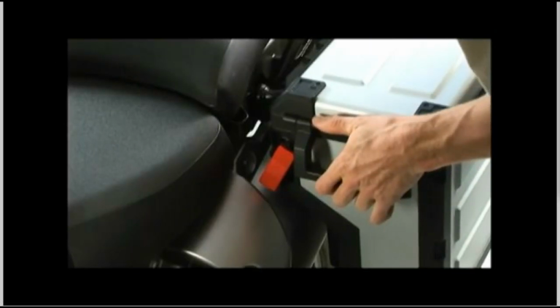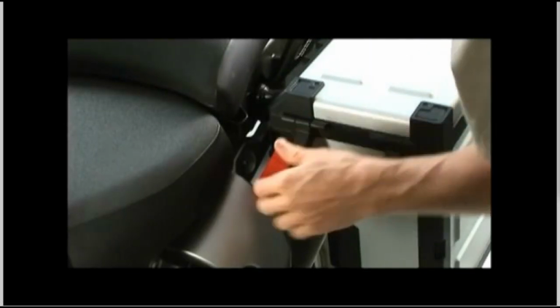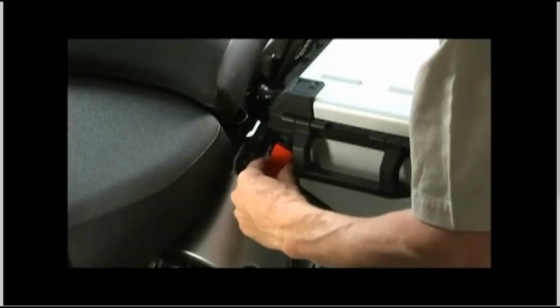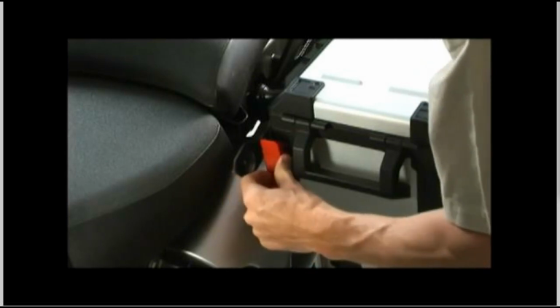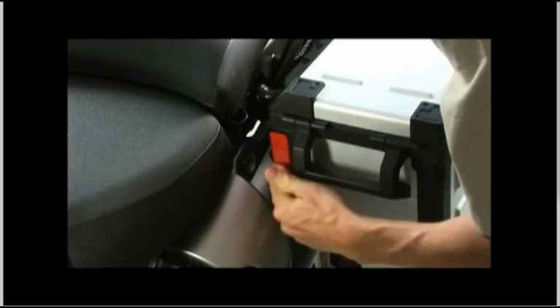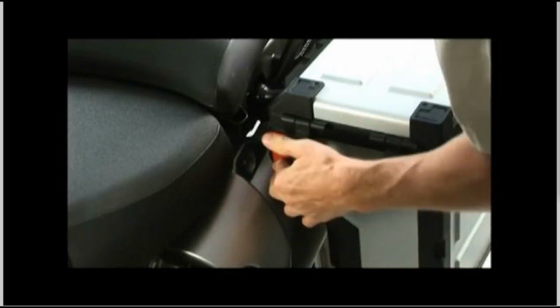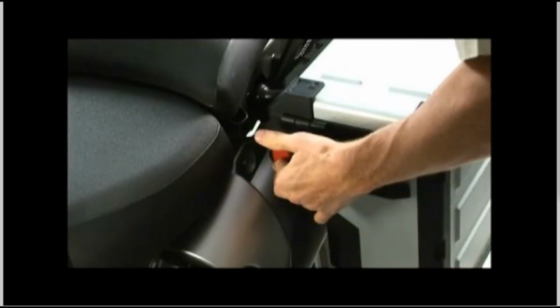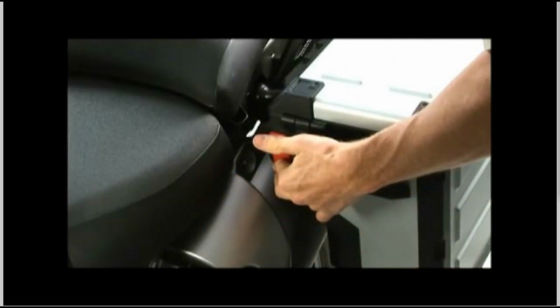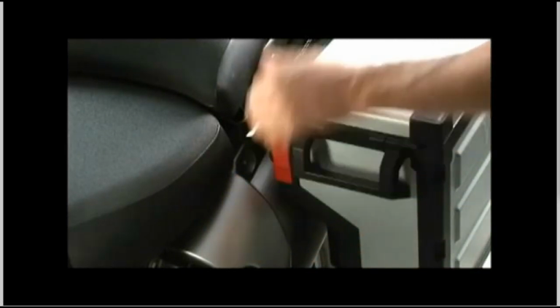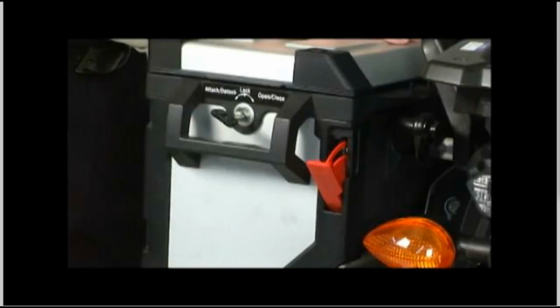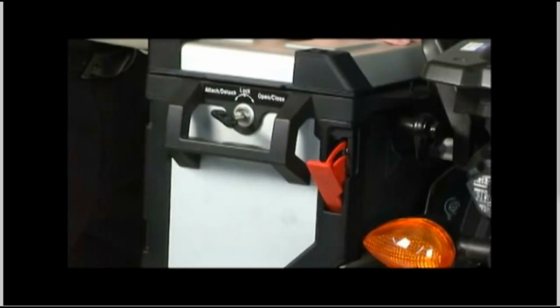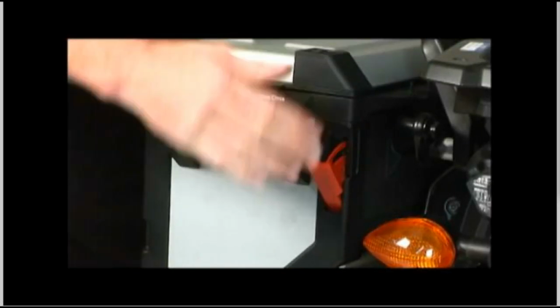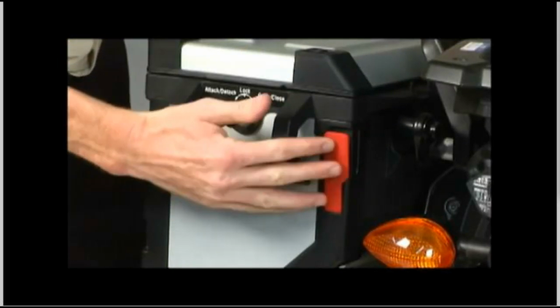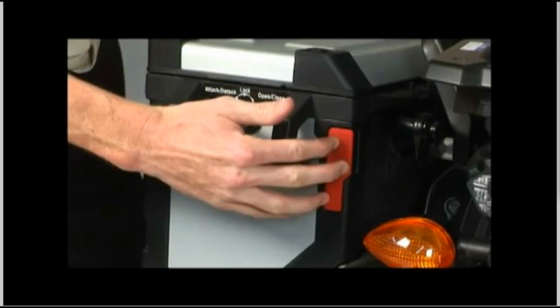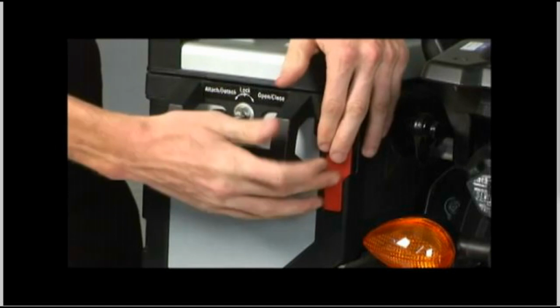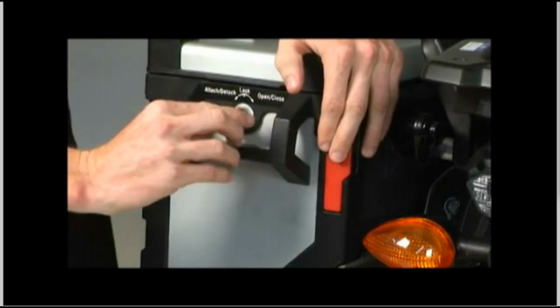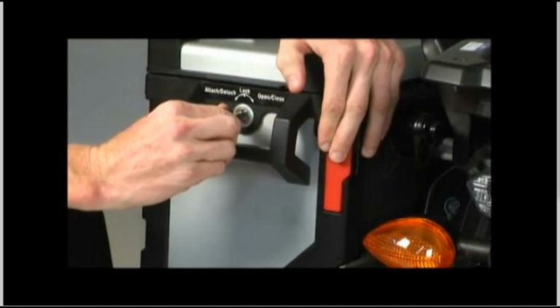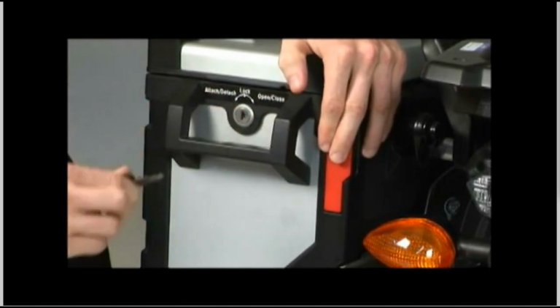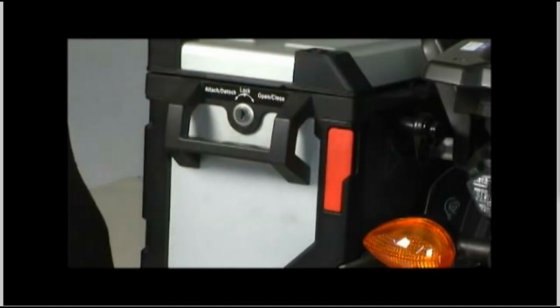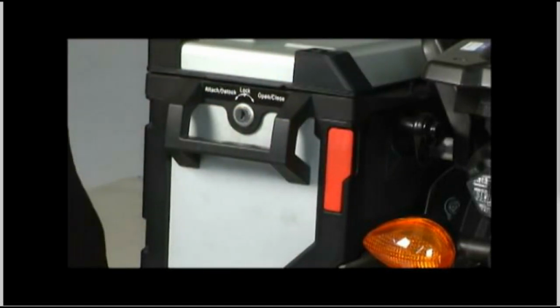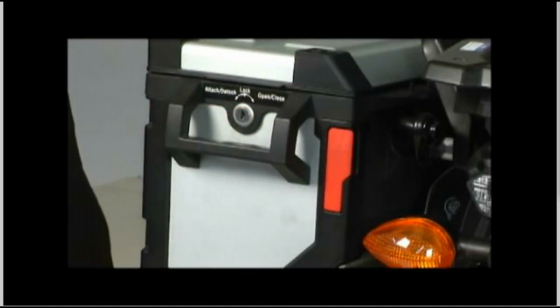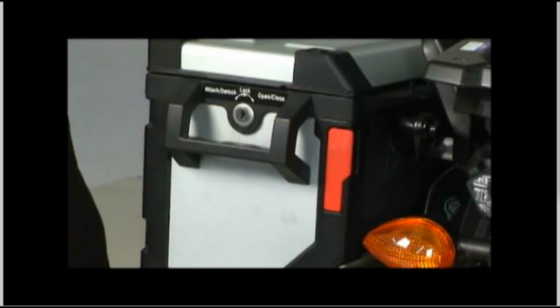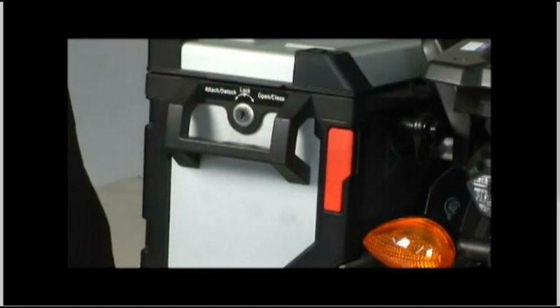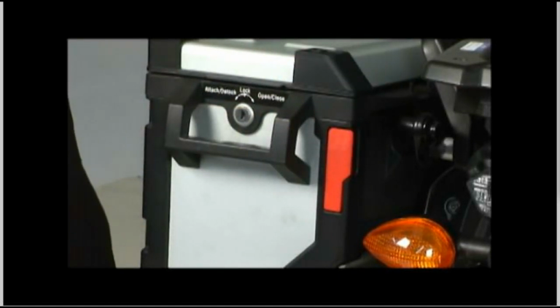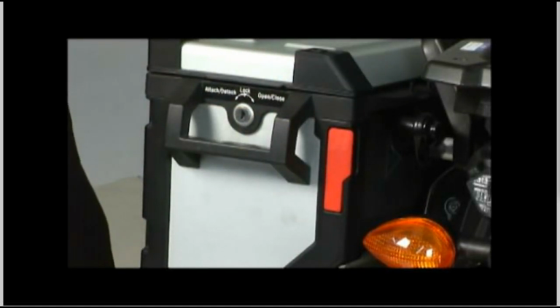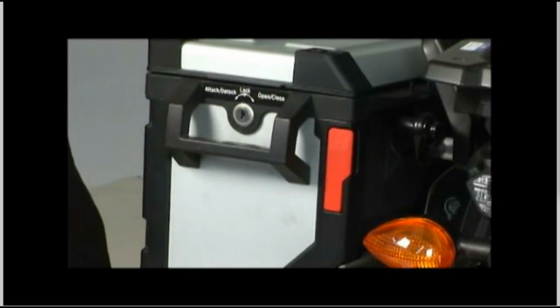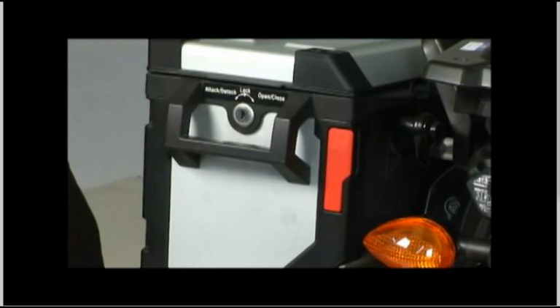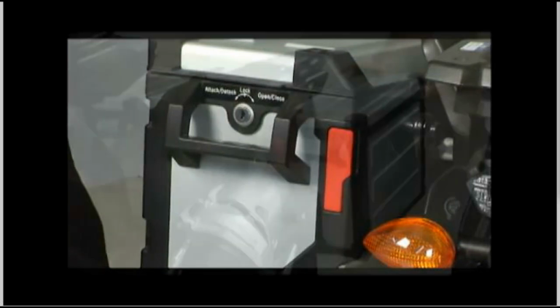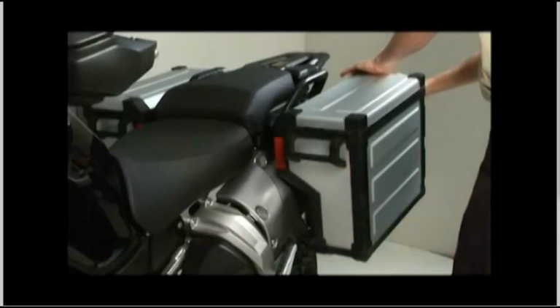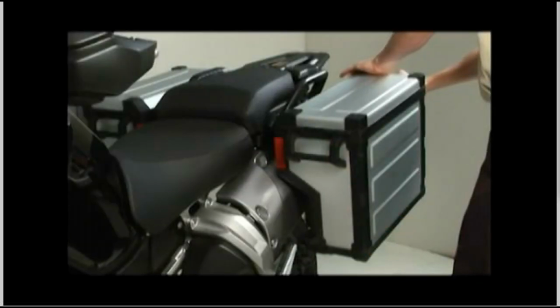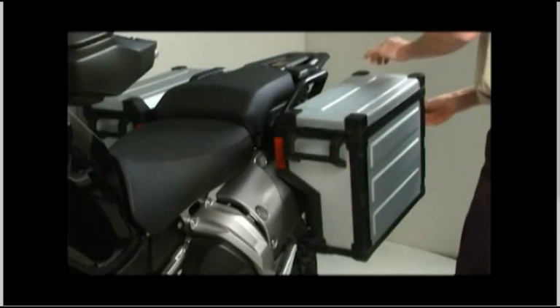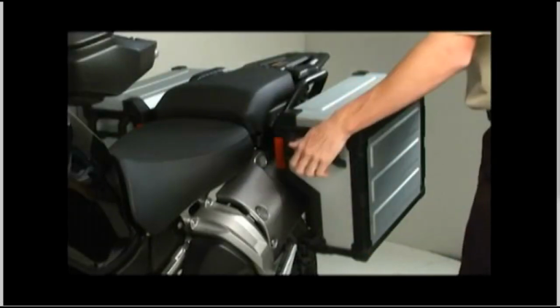Rotate the release lever to secure the case clamp around the bracket tube and push the lever in. While holding in on the release lever, push the lock lever in and hold it. You can now let go of the release lever, turn the key to the center lock position until you feel the light detent, and remove the key.